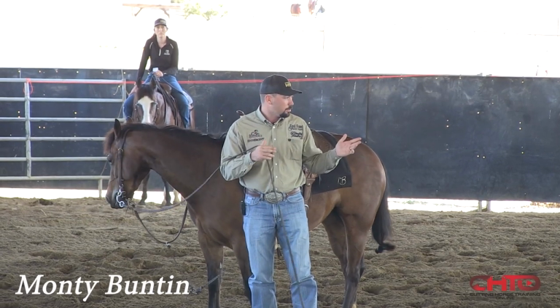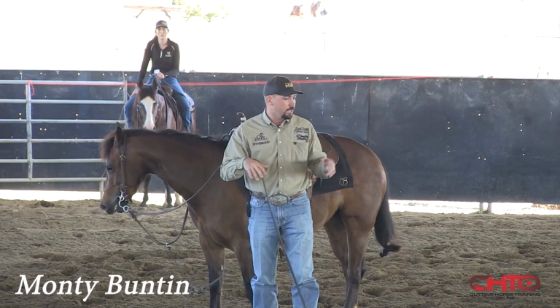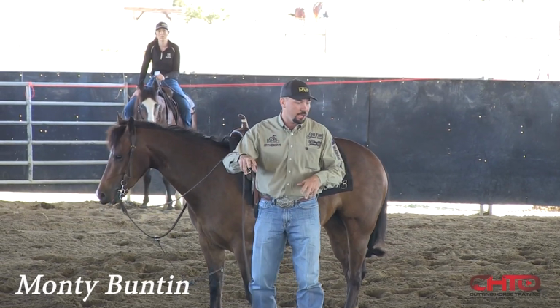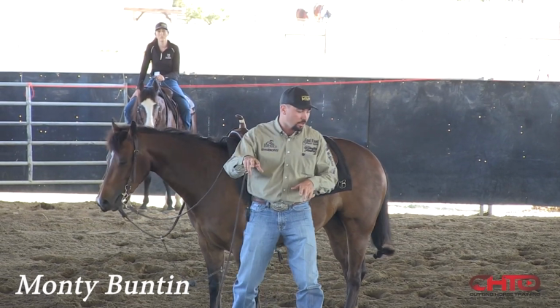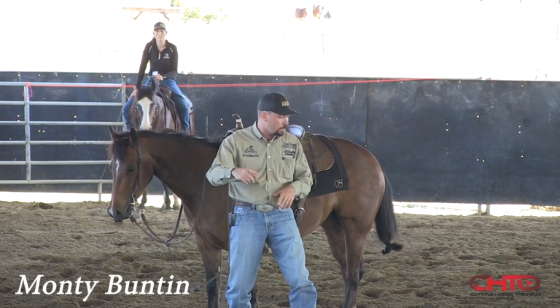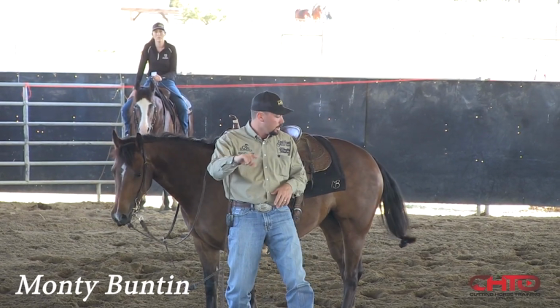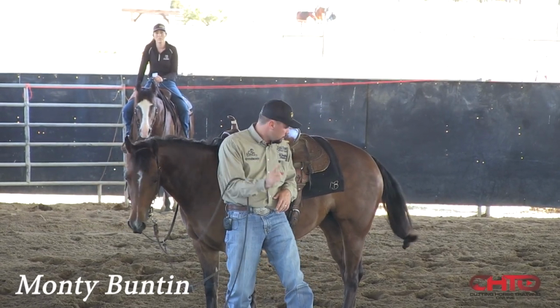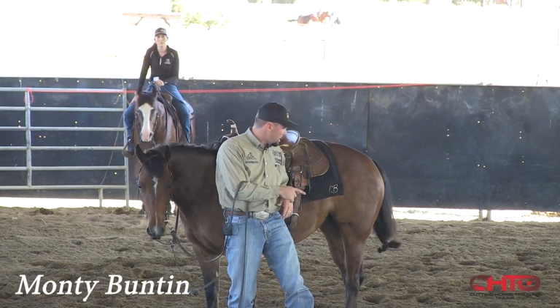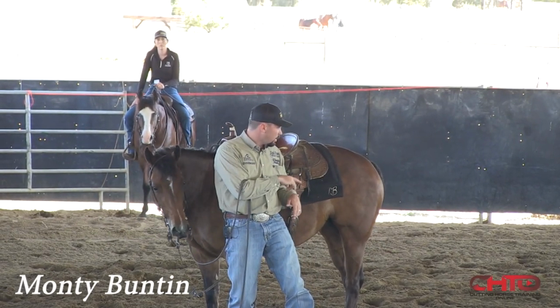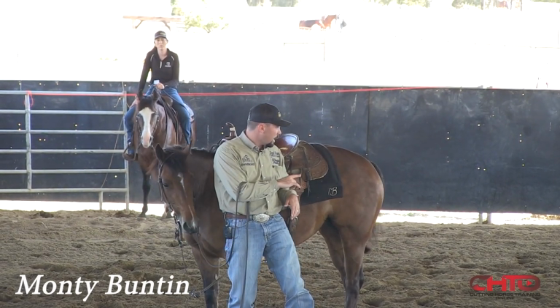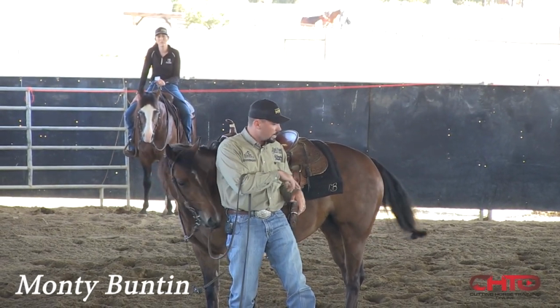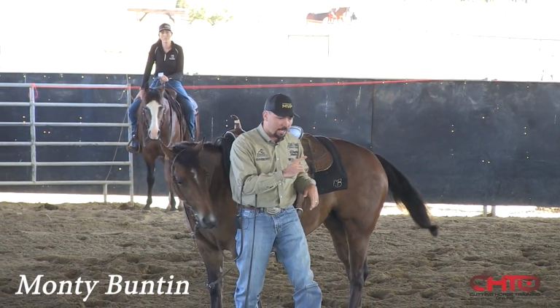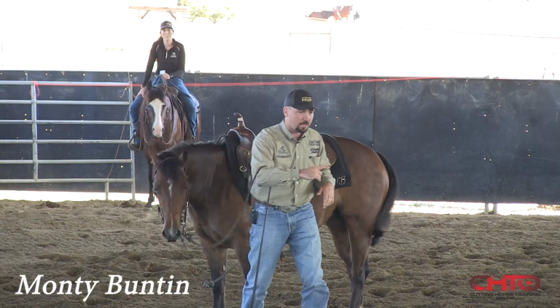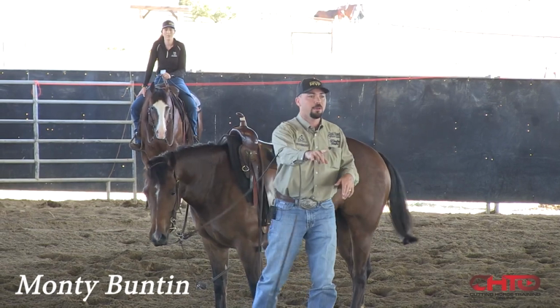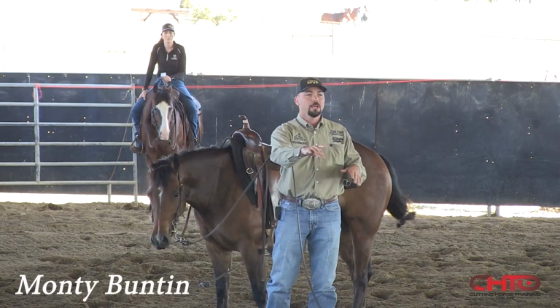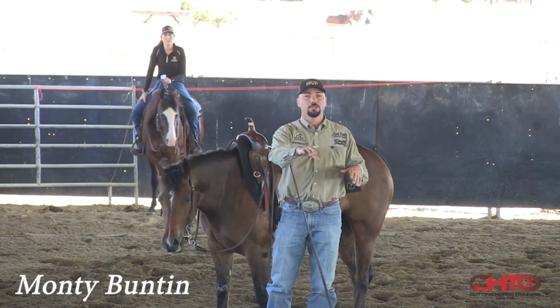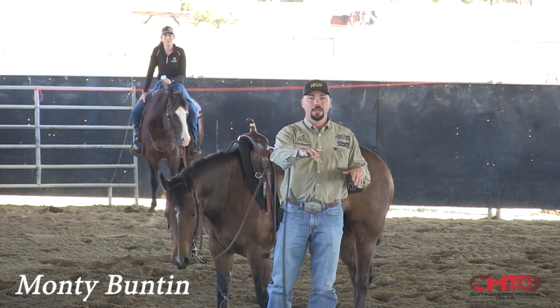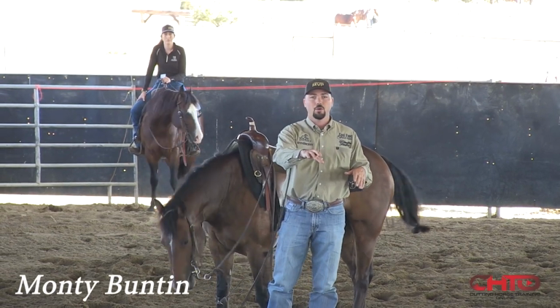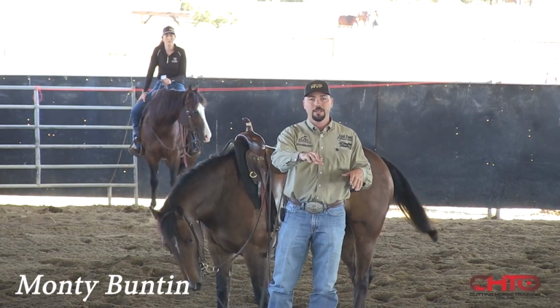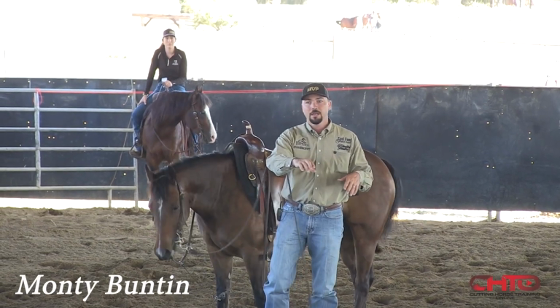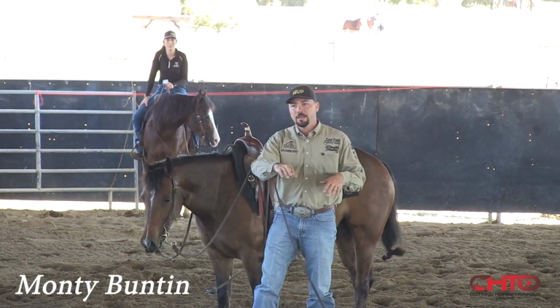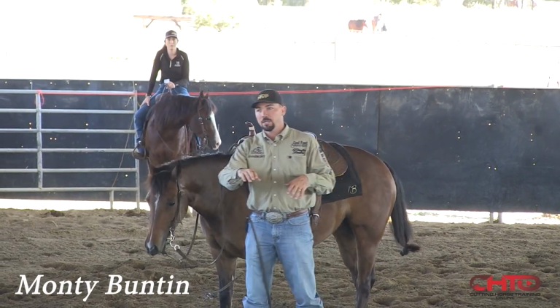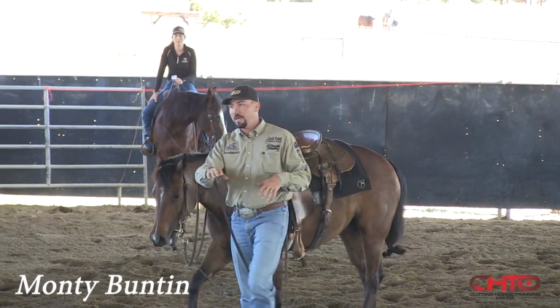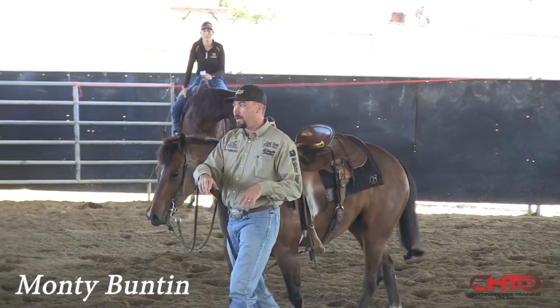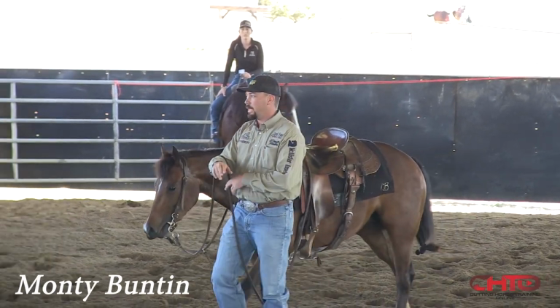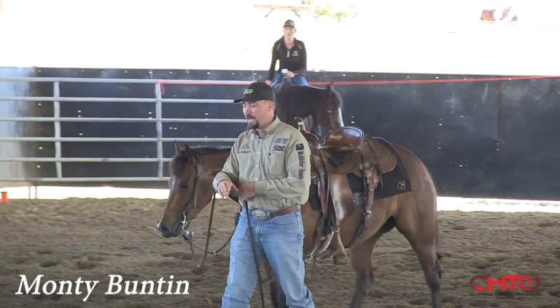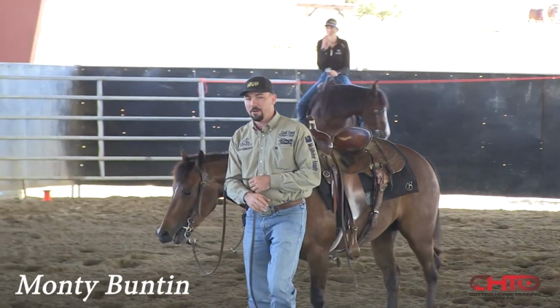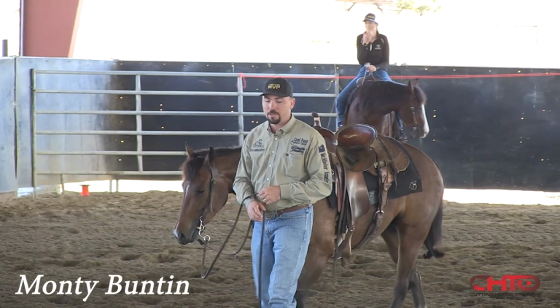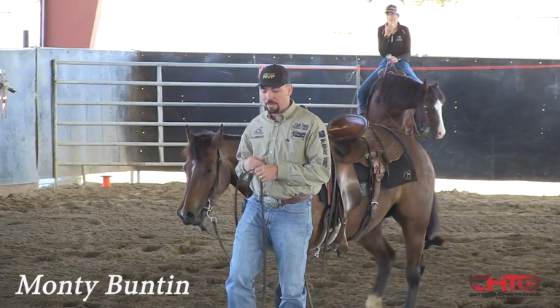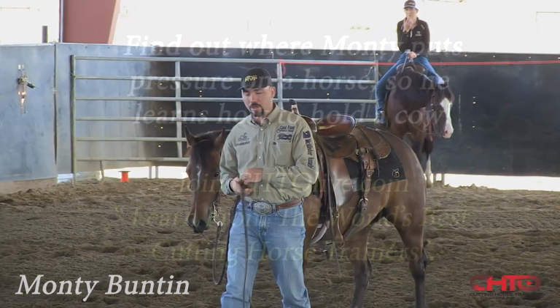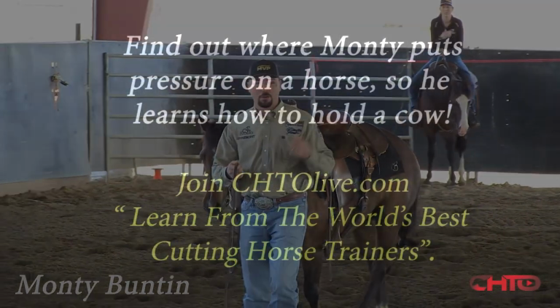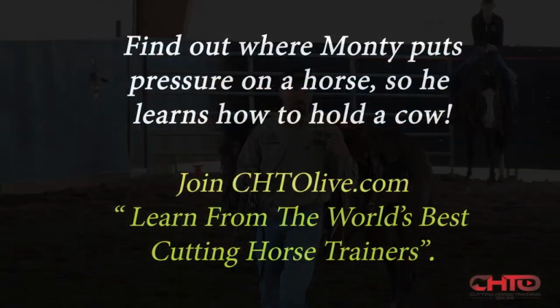It was because she crouched, swooped in there, read the cow correctly — had nothing to do with me. She was committed to holding it. And I want to leave that right there. I don't want to take her off somewhere.